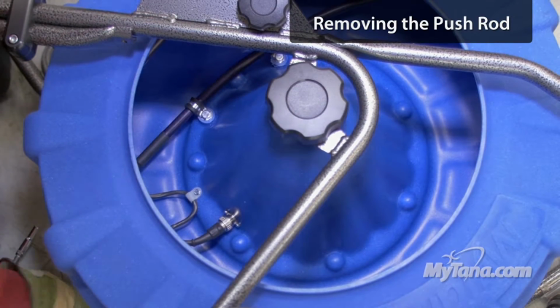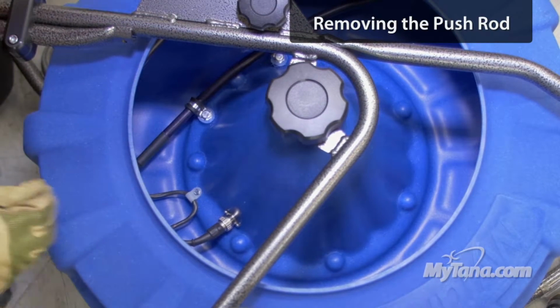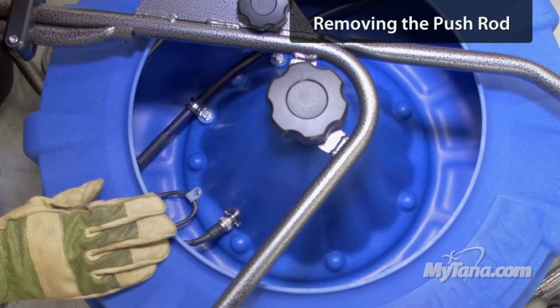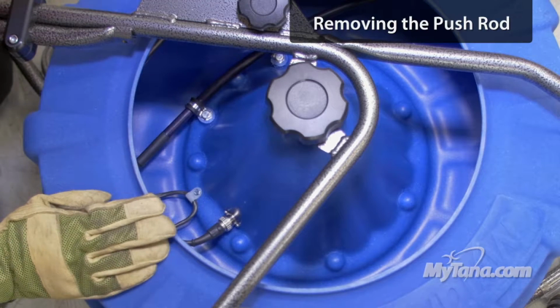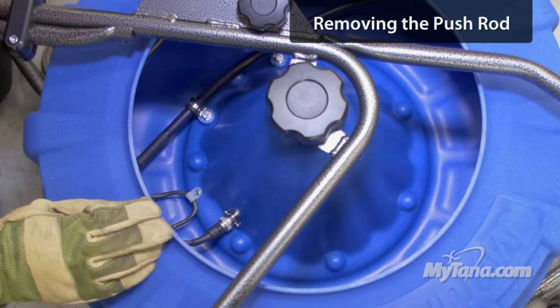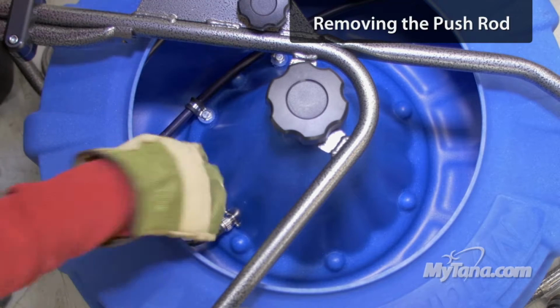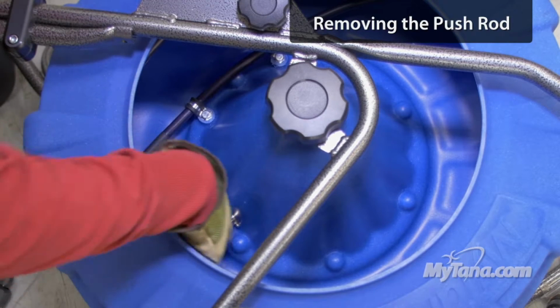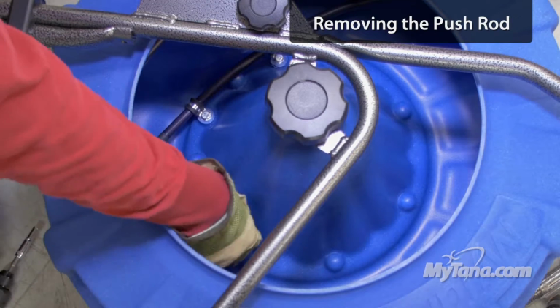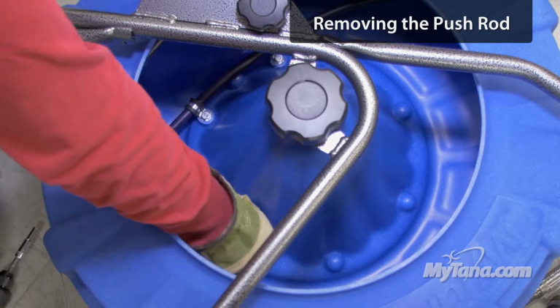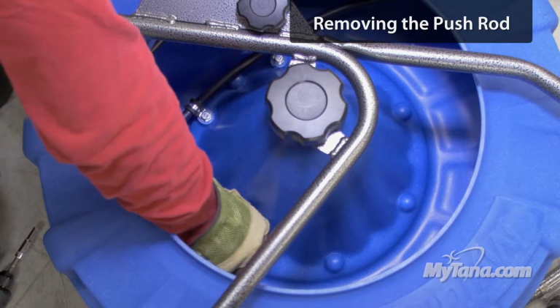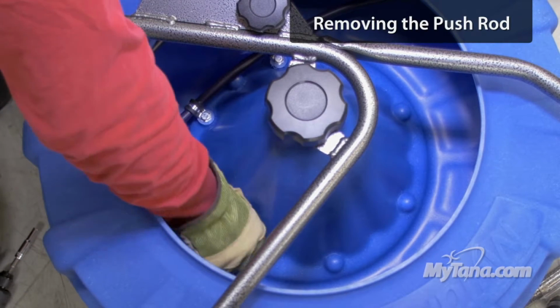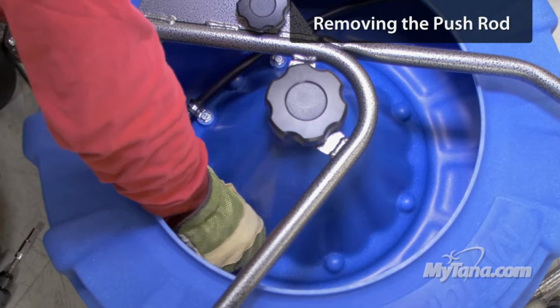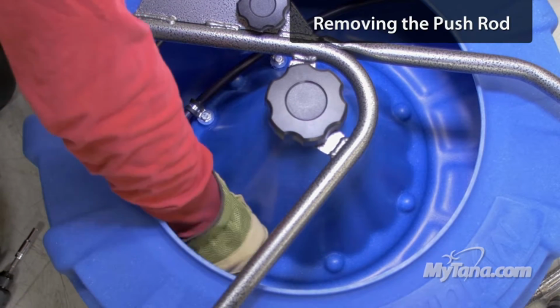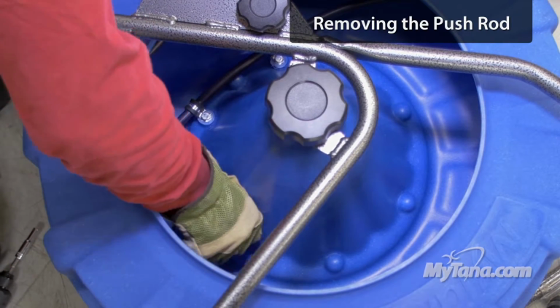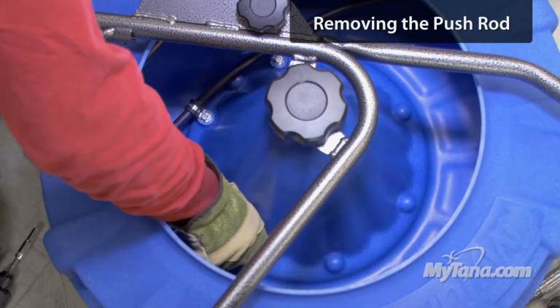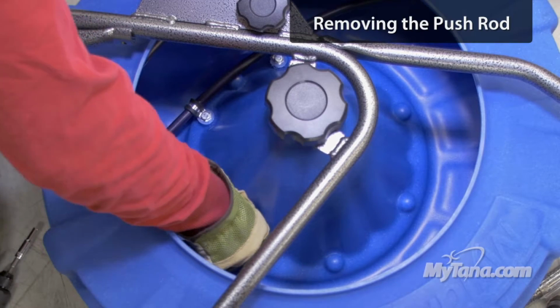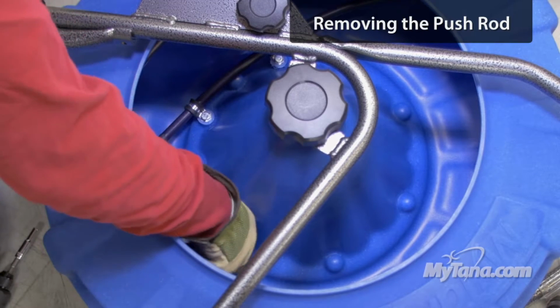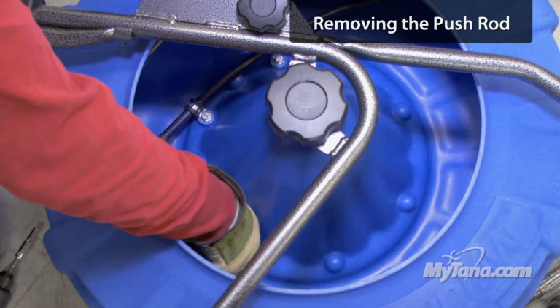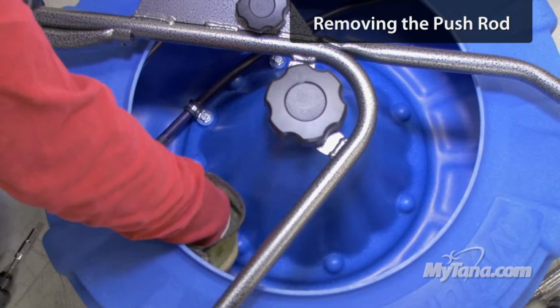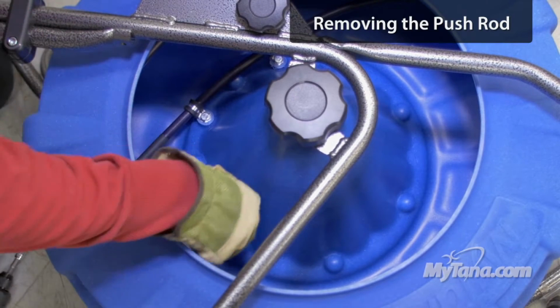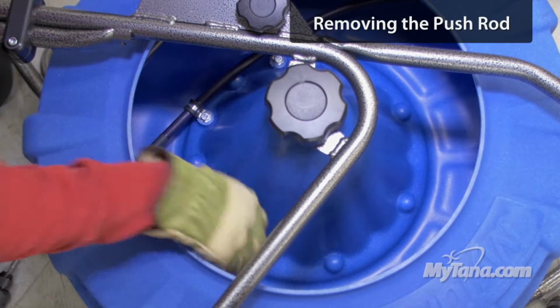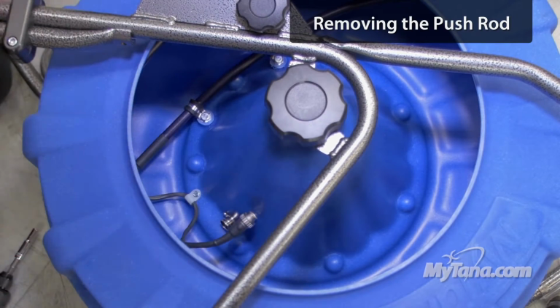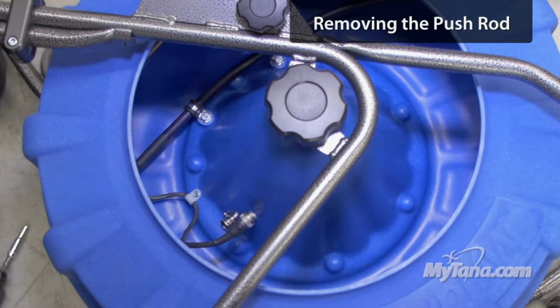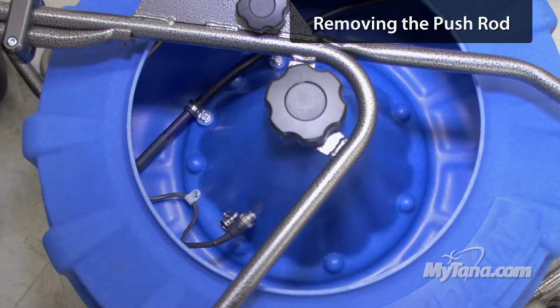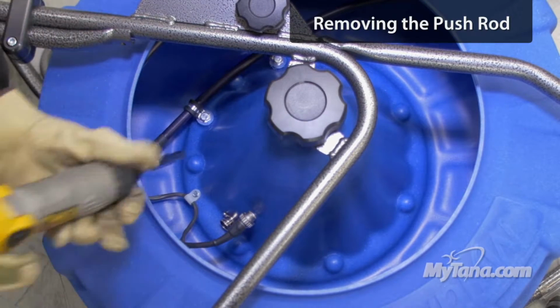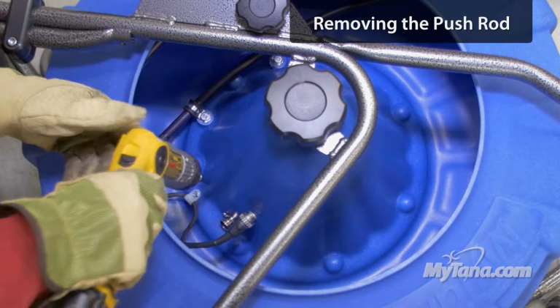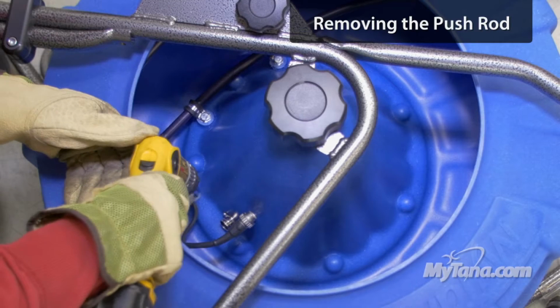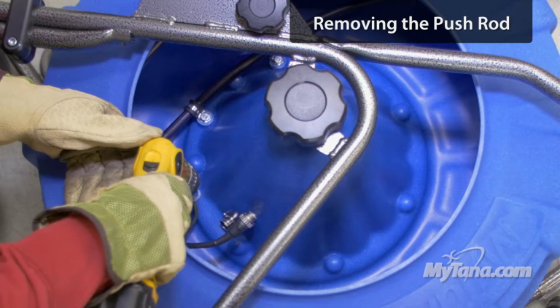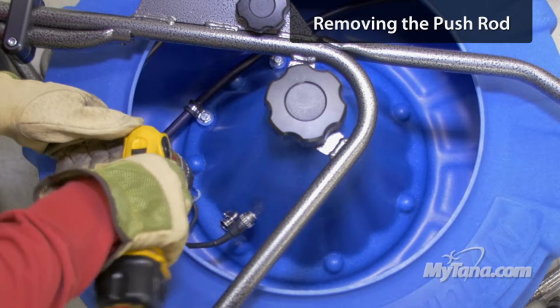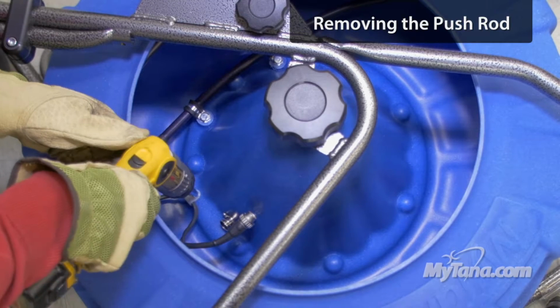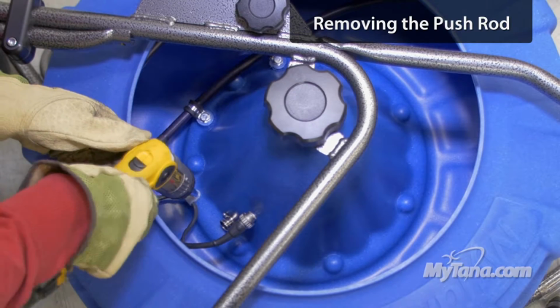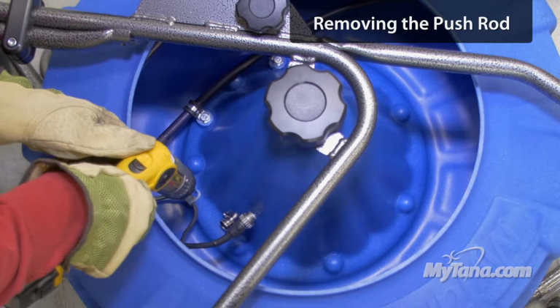I'm going to start with the retaining nut — you just twist by hand. Then just pull the plug straight out. Then I'm going to take the strain relief off with a quarter inch socket.